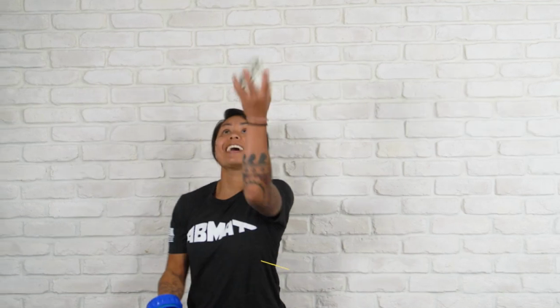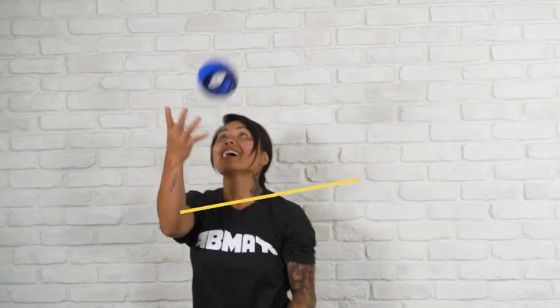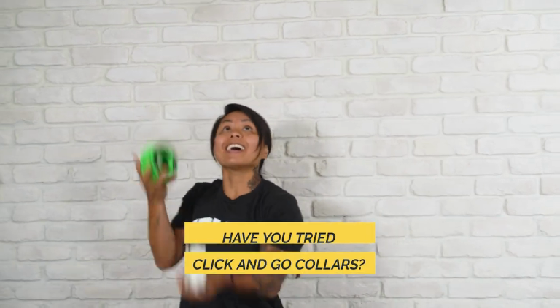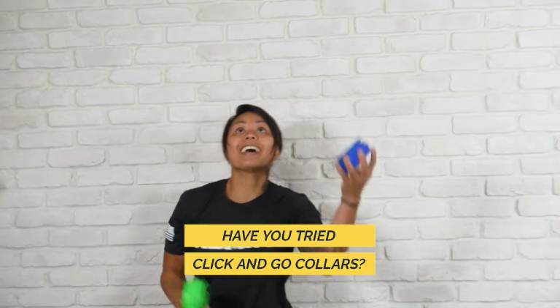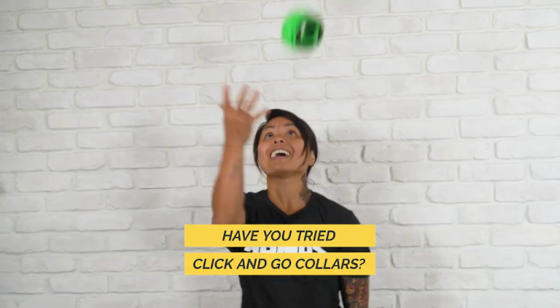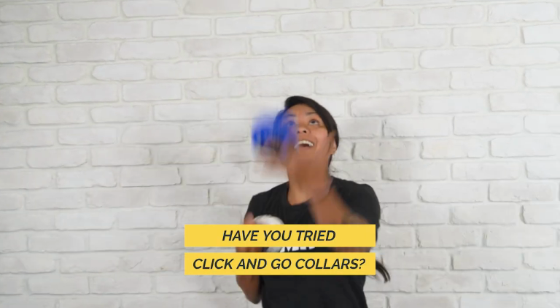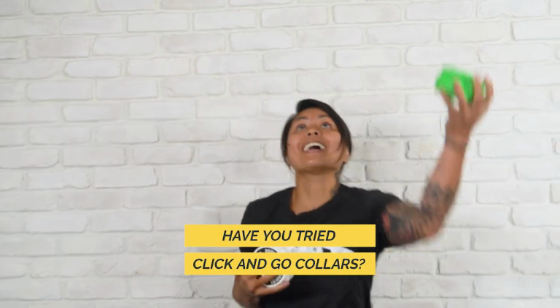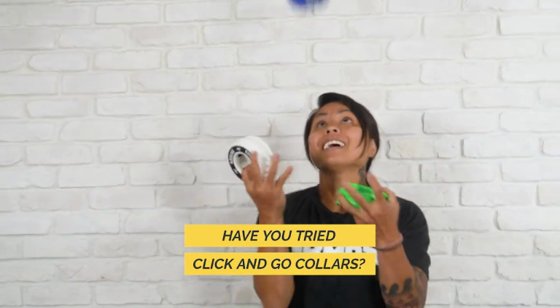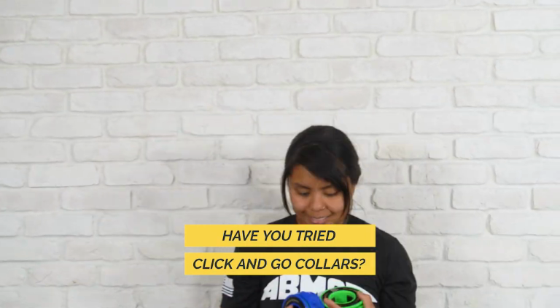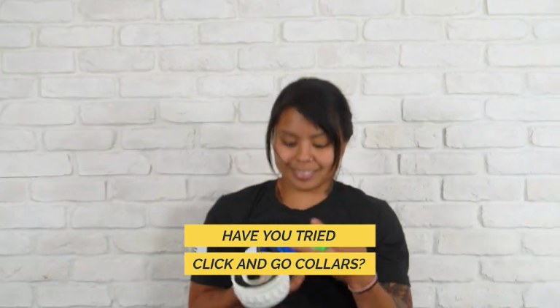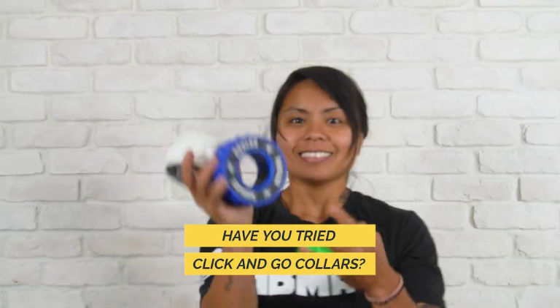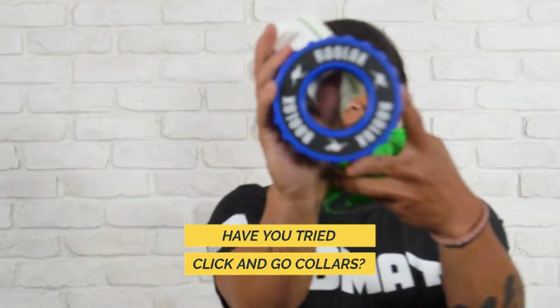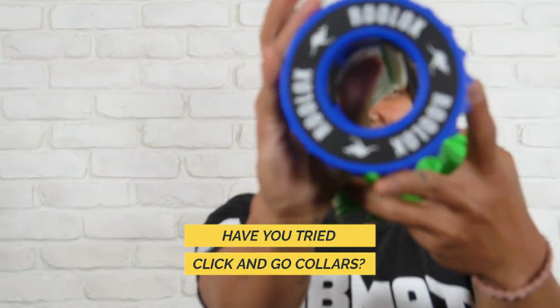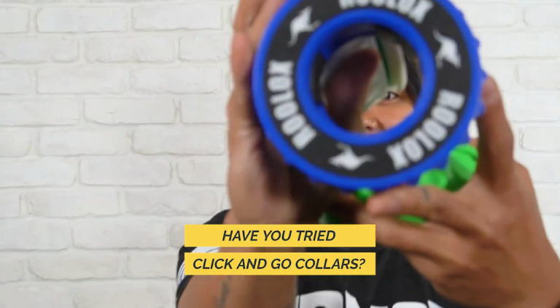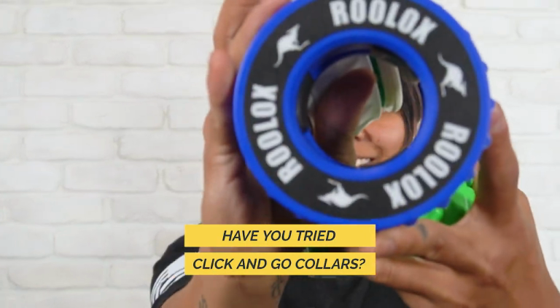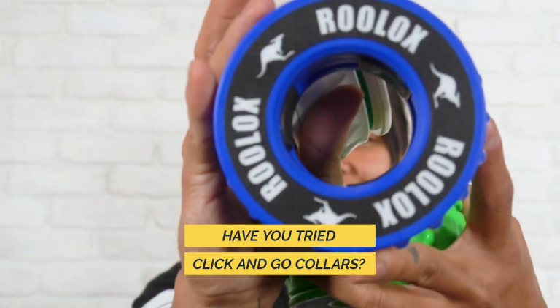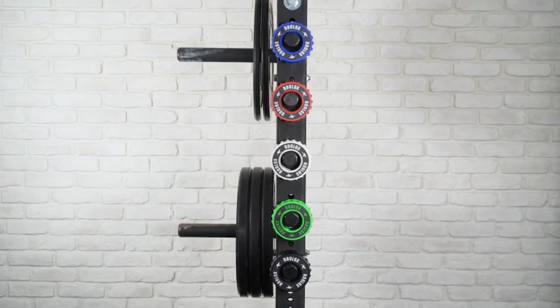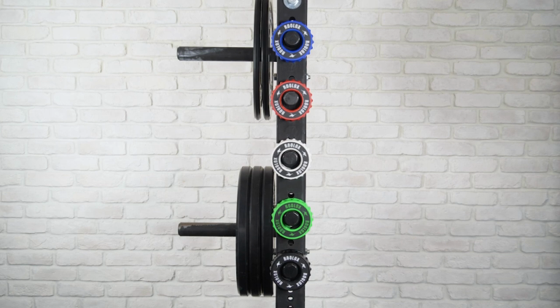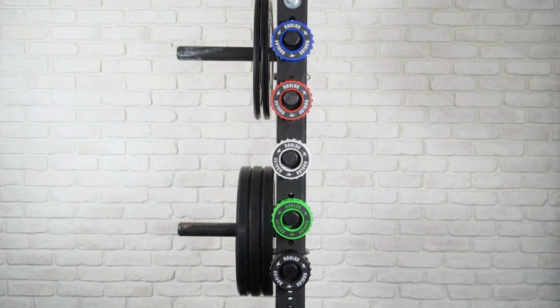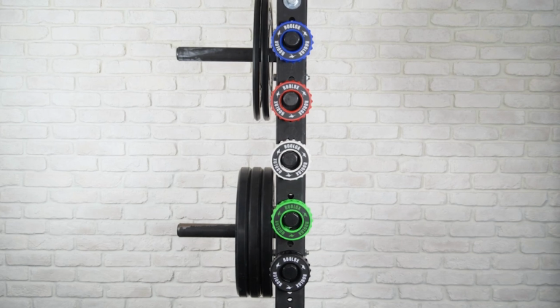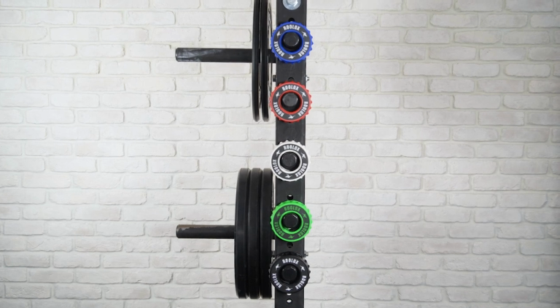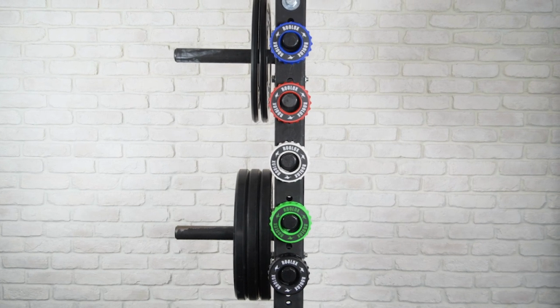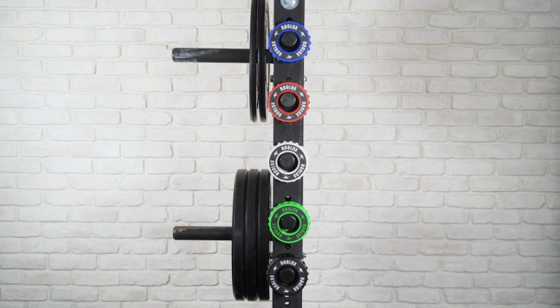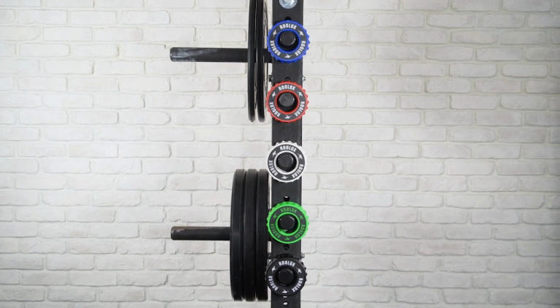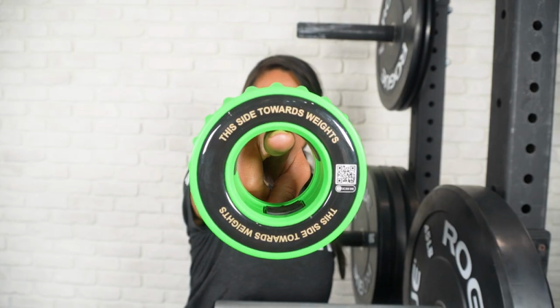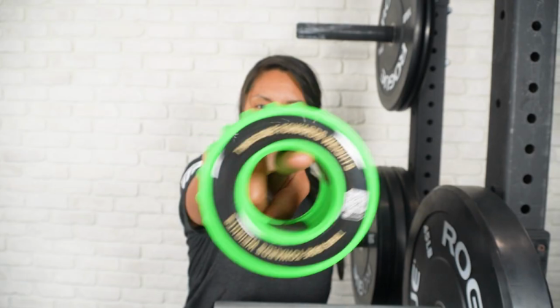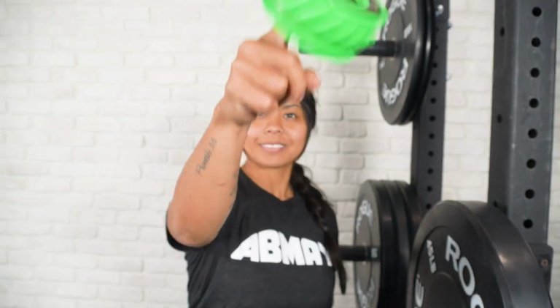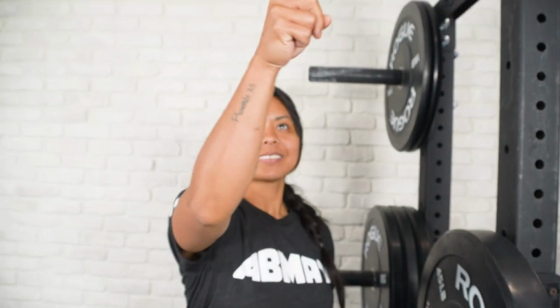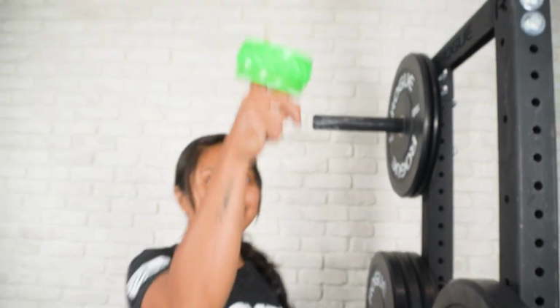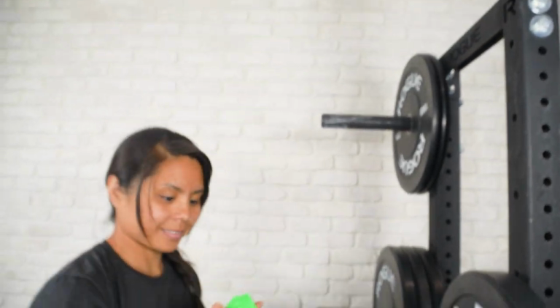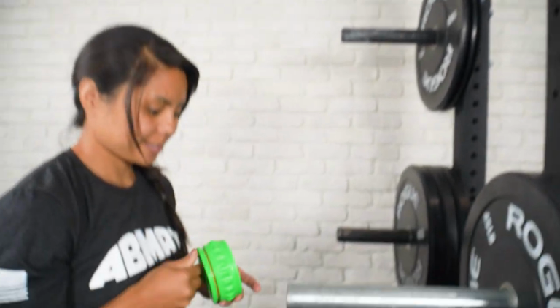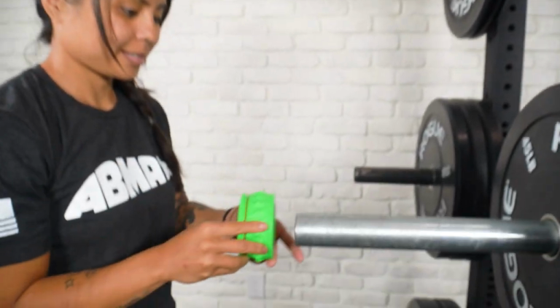Introducing the Rulox Barbell Collar, the world's first ever click-and-go collar, designed by the inventor of the Rubox. These collars were made with convenience in mind.